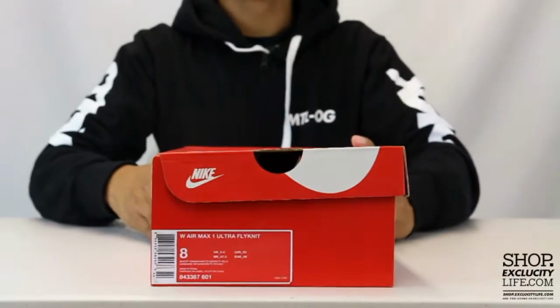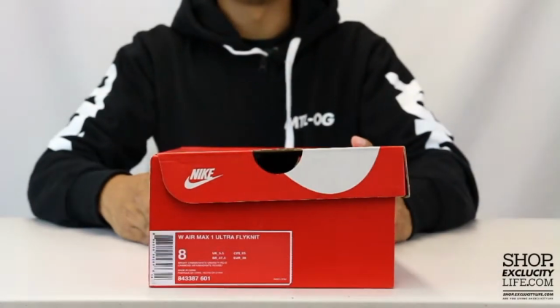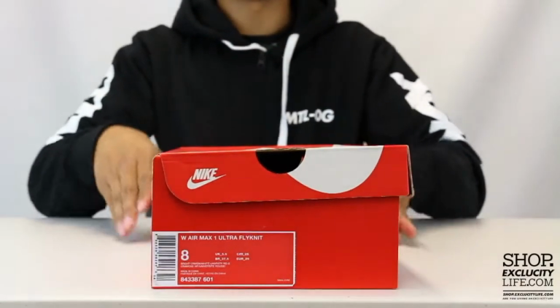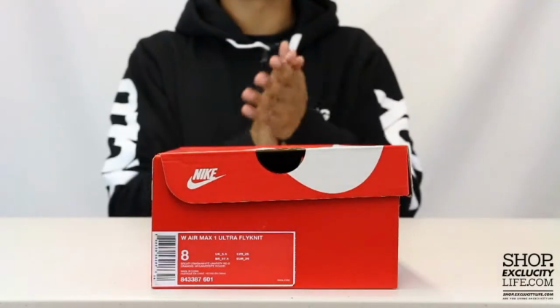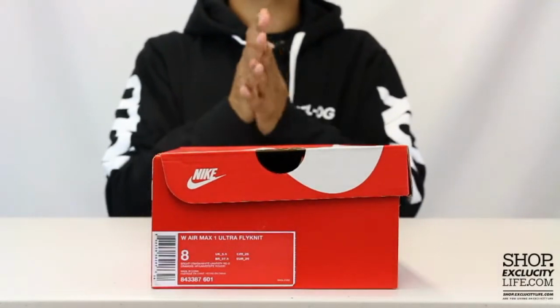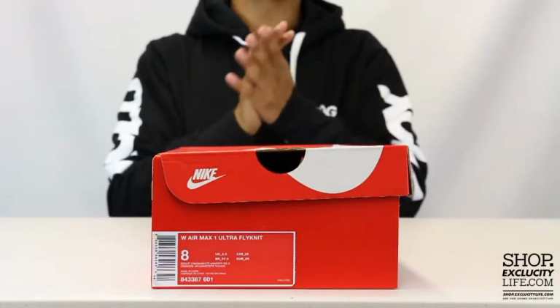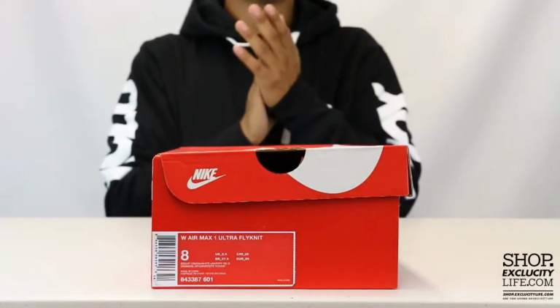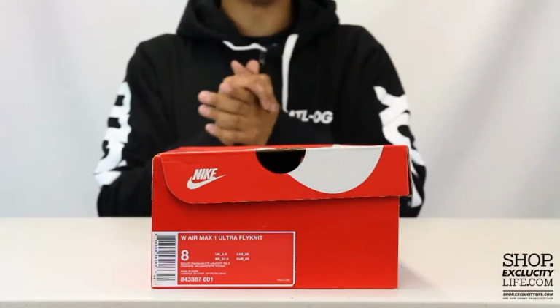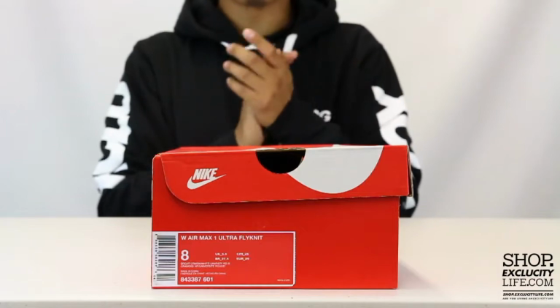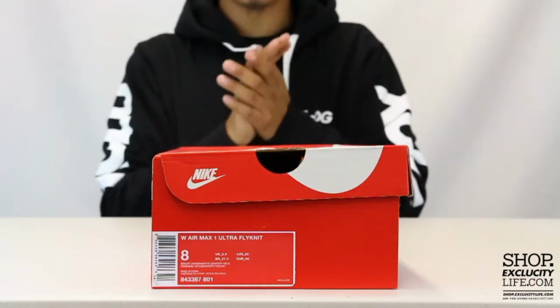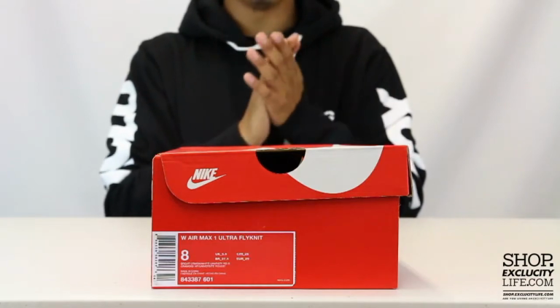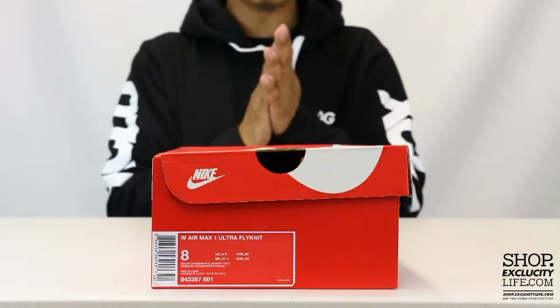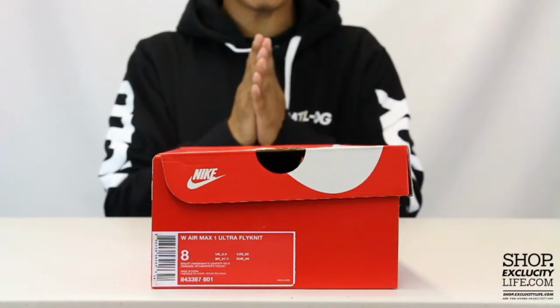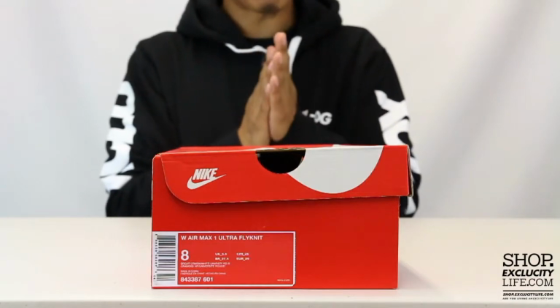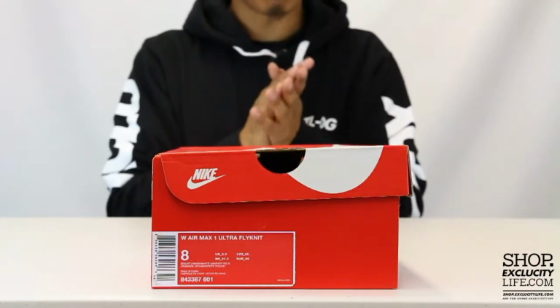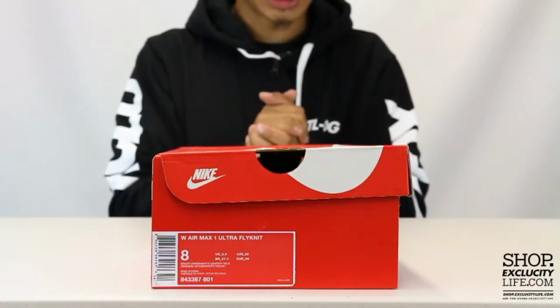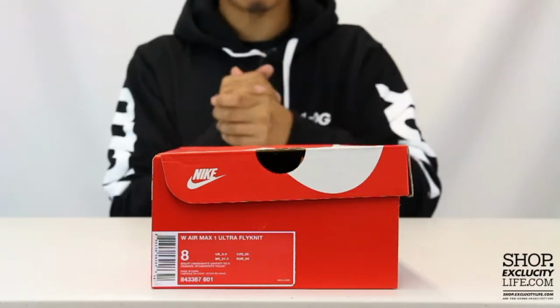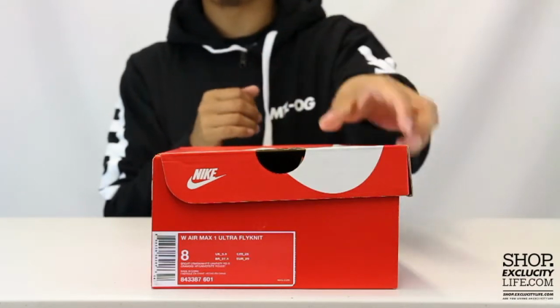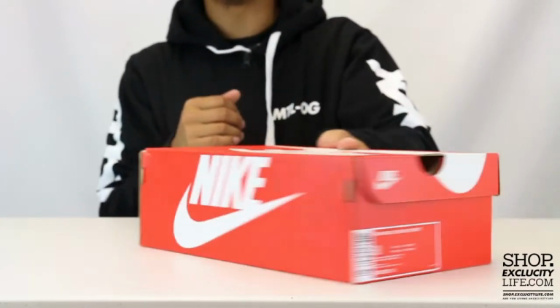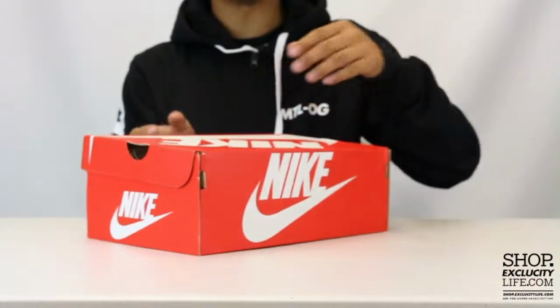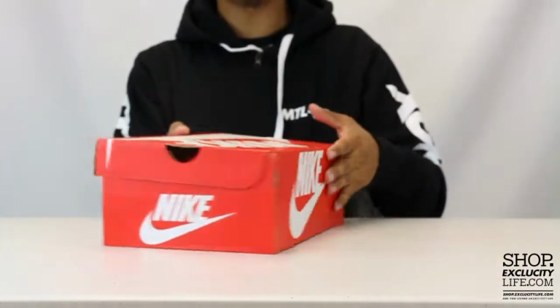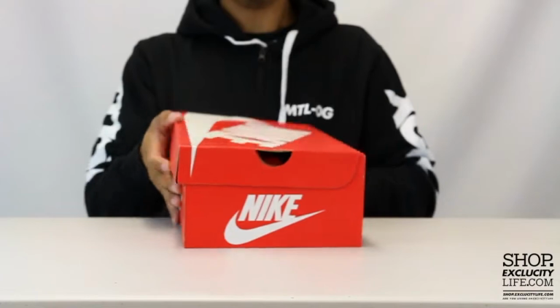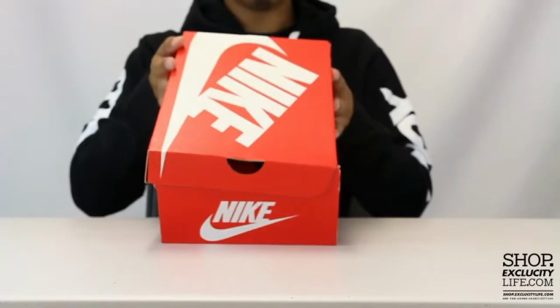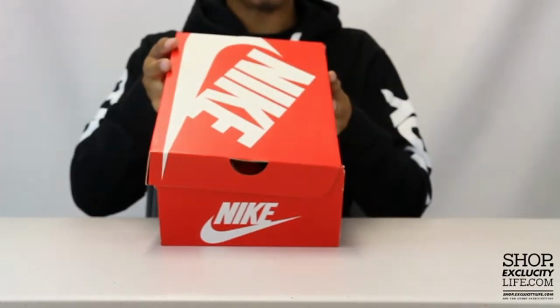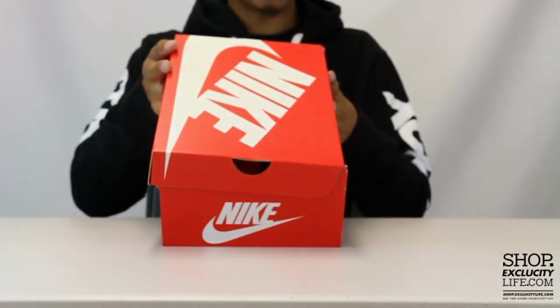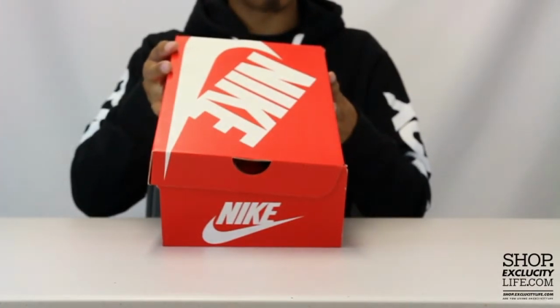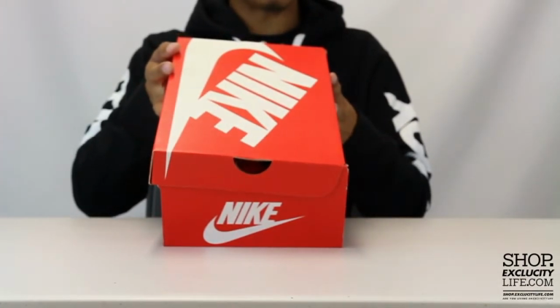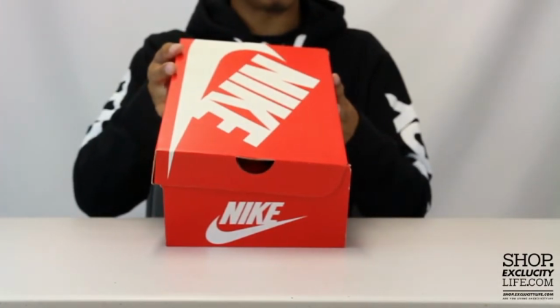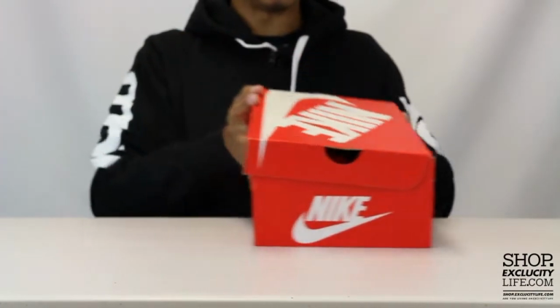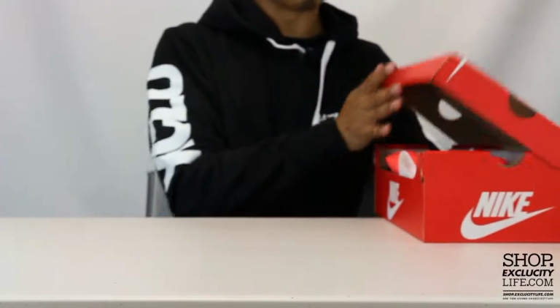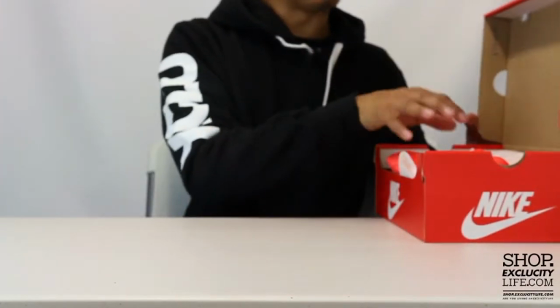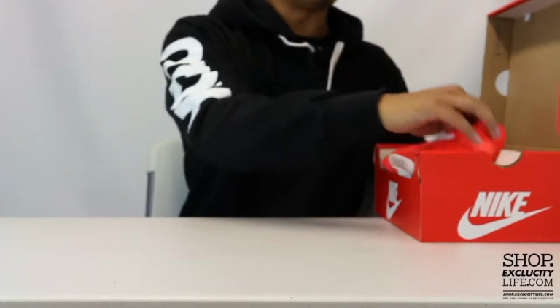What up y'all, Texas City coming to you with another unboxing video for the ladies — we got the Air Max One flying it for you girls out there in the official colorway of bright crimson, white, and university red.